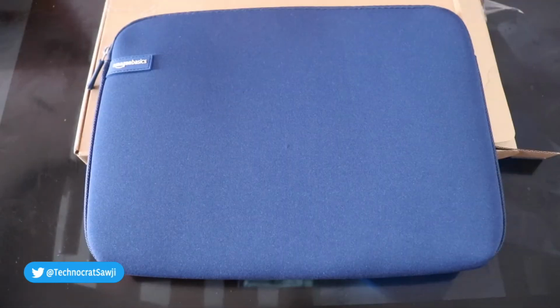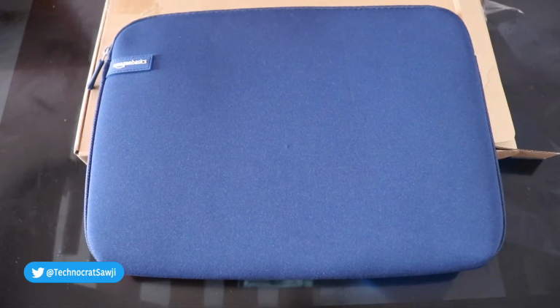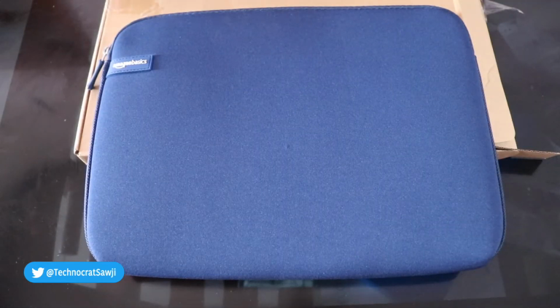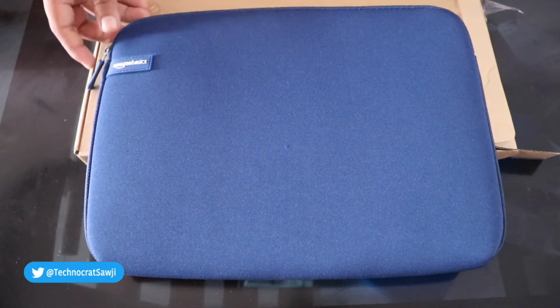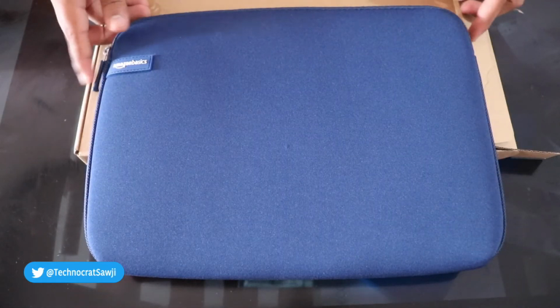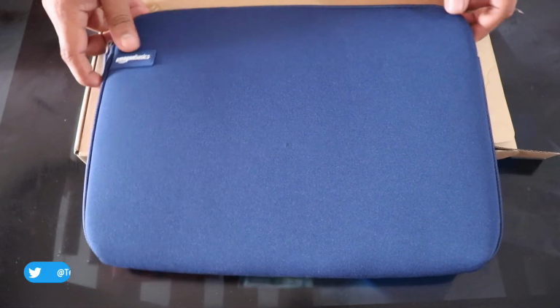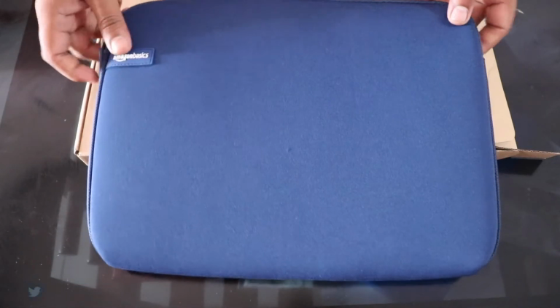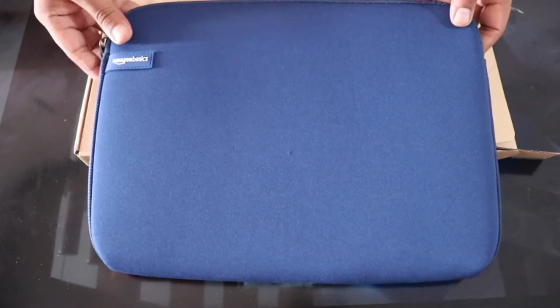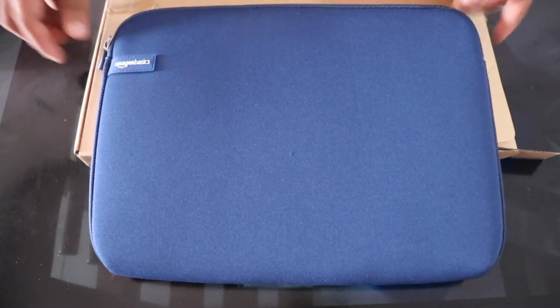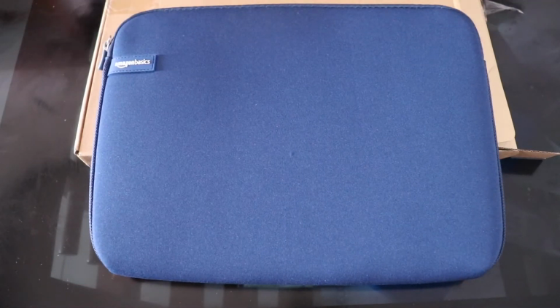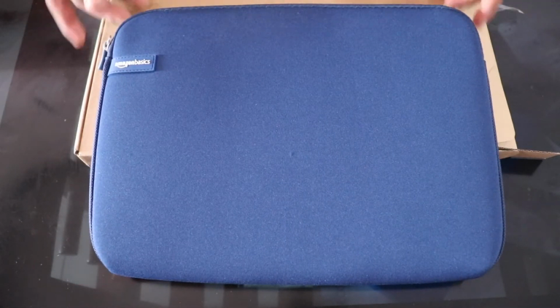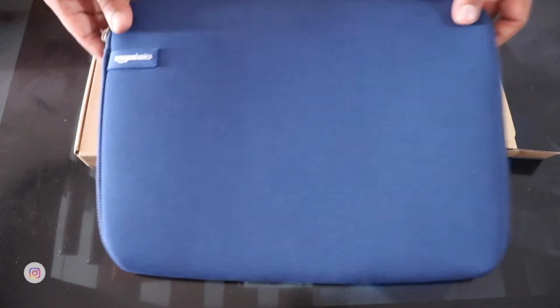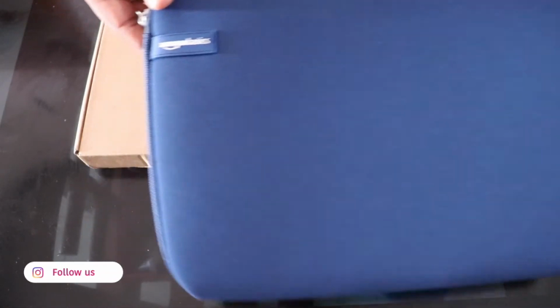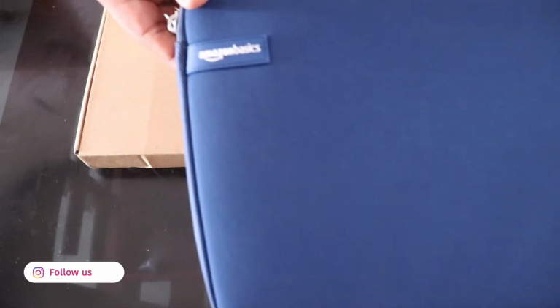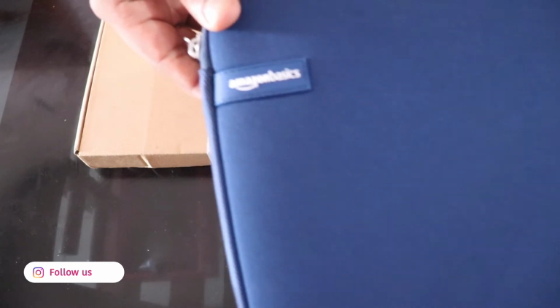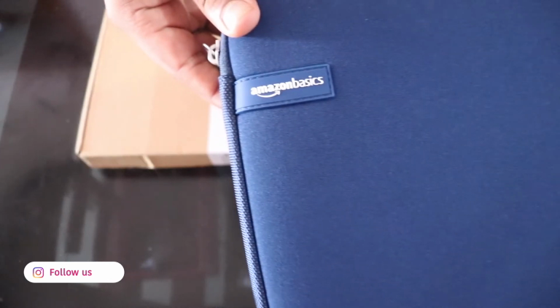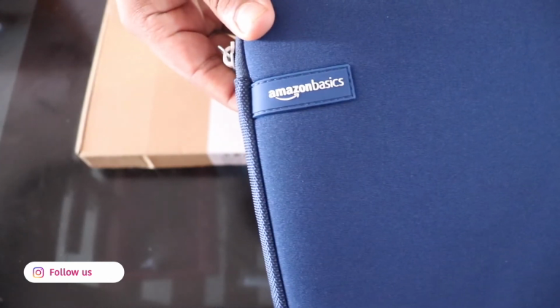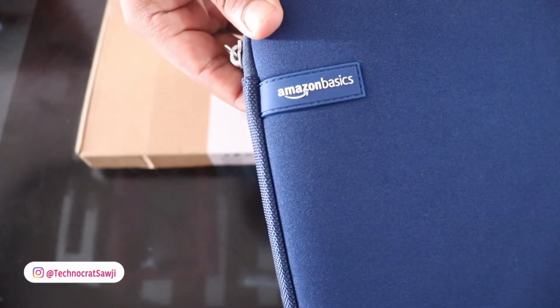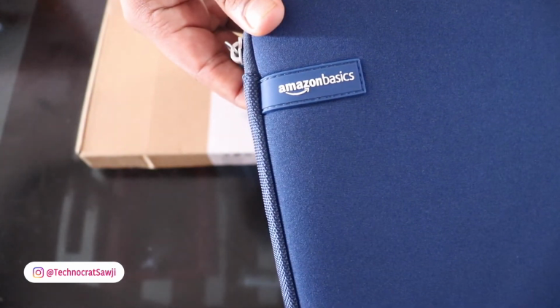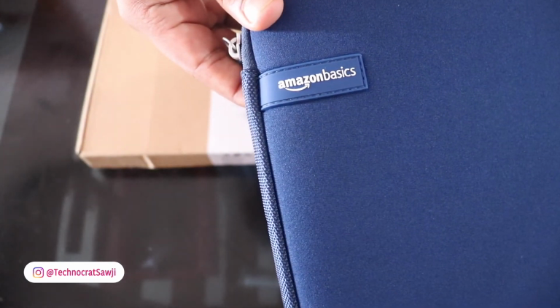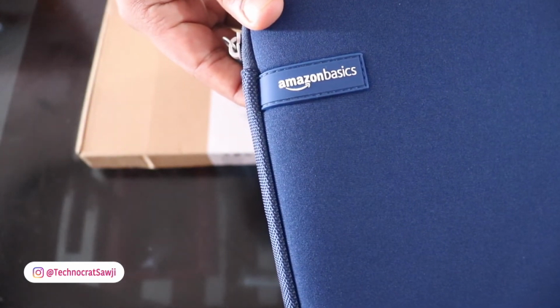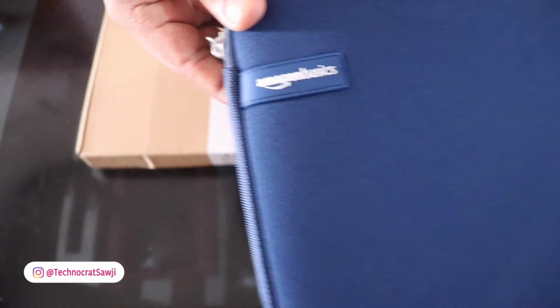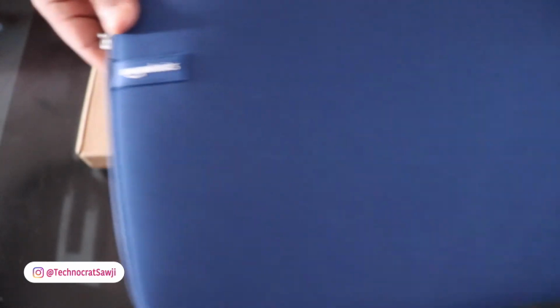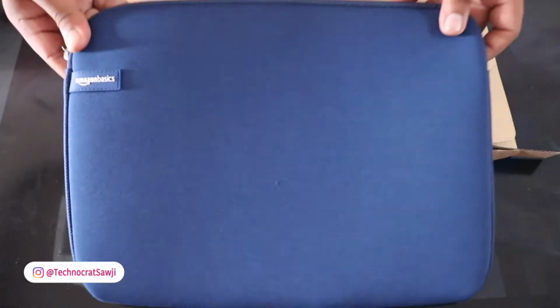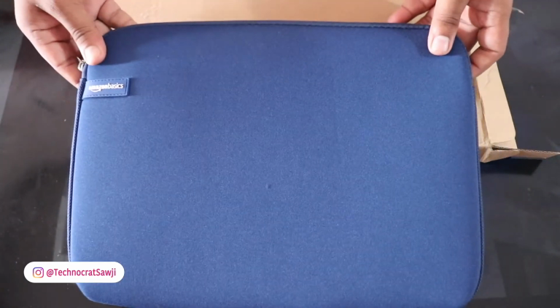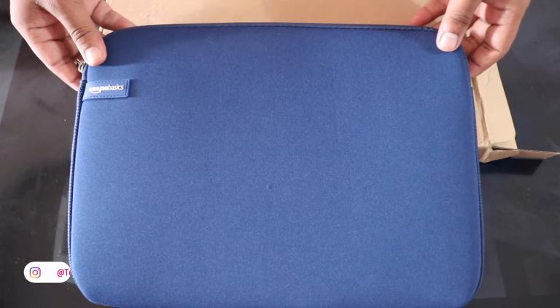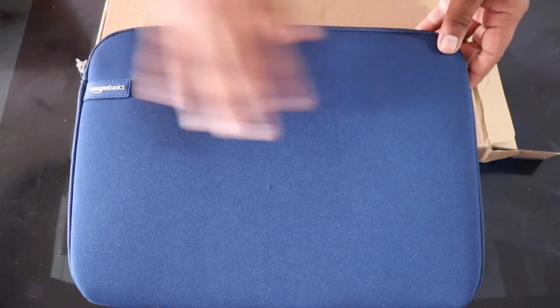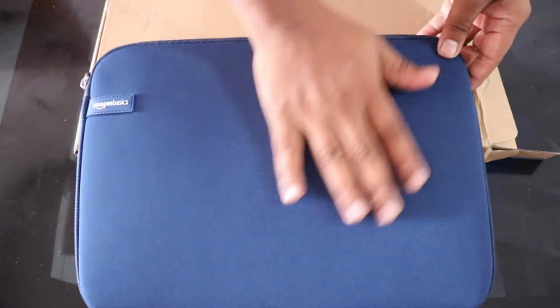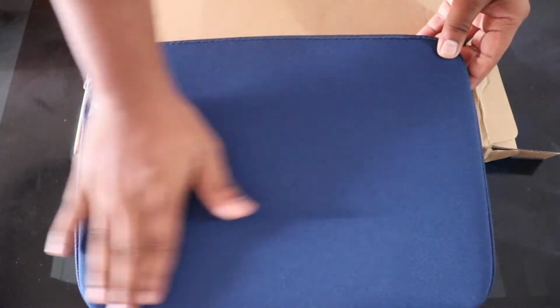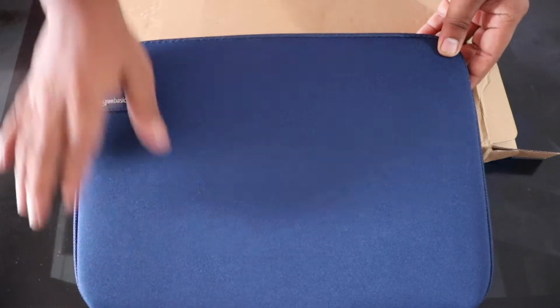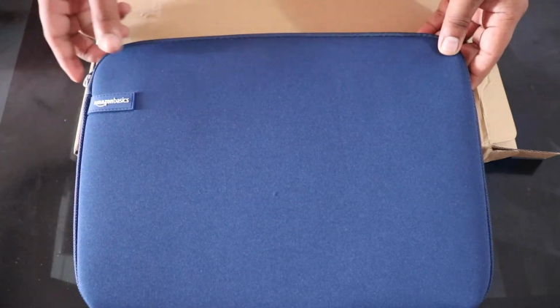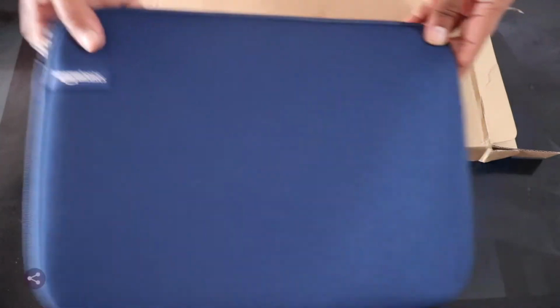Now if you want to talk about quality, first of all the construction is a form-fitting neoprene design. The material is smooth, and it provides a snug fit for your laptop.